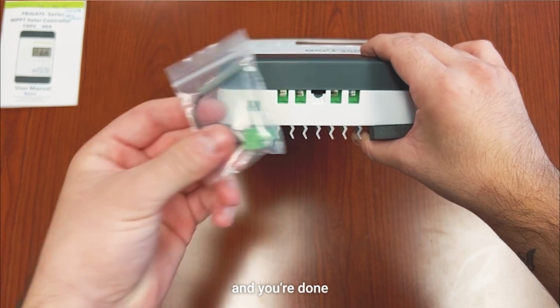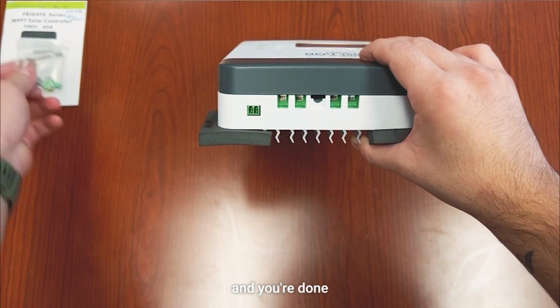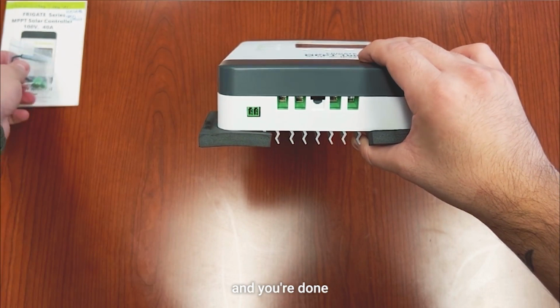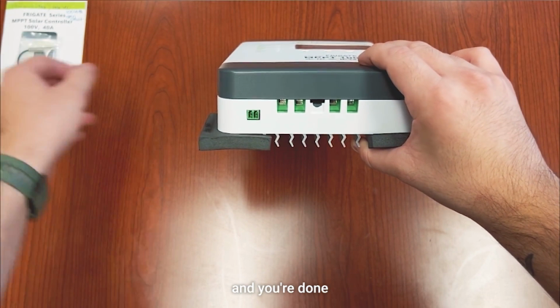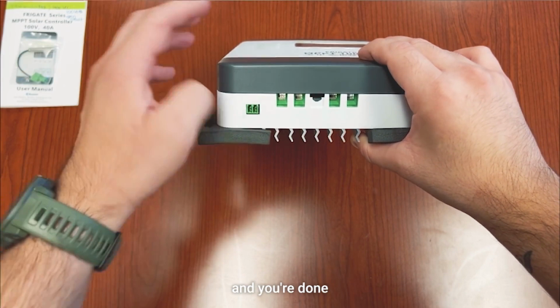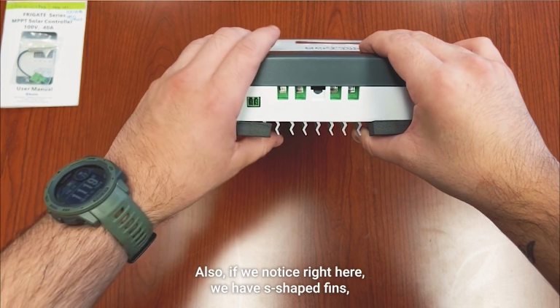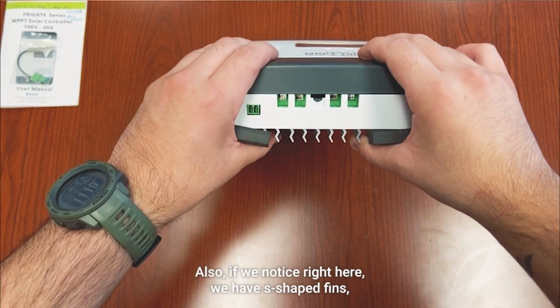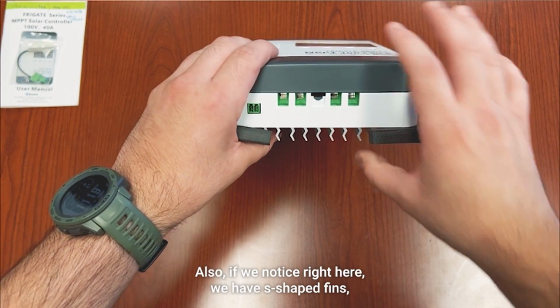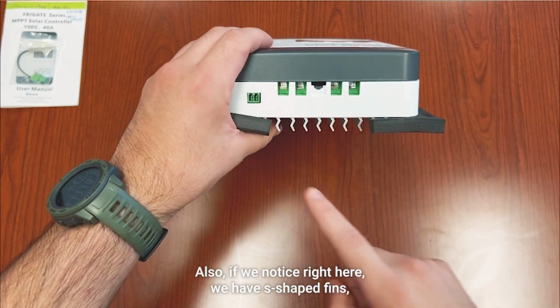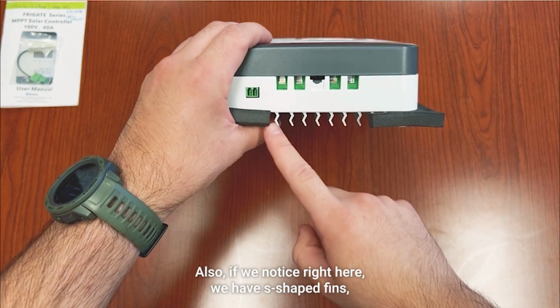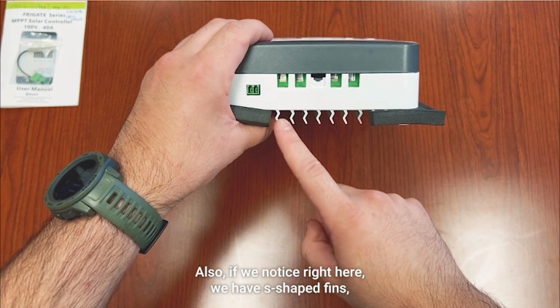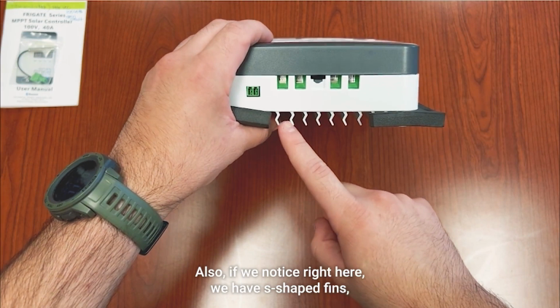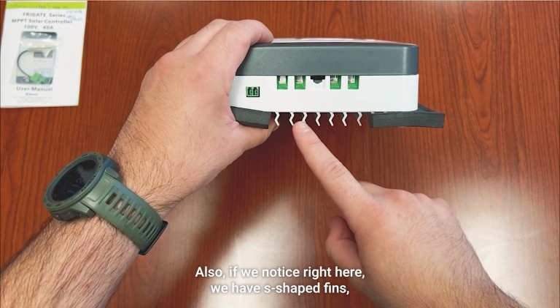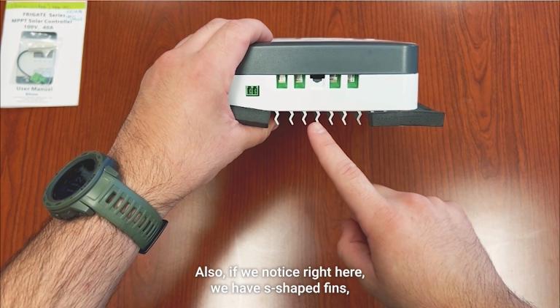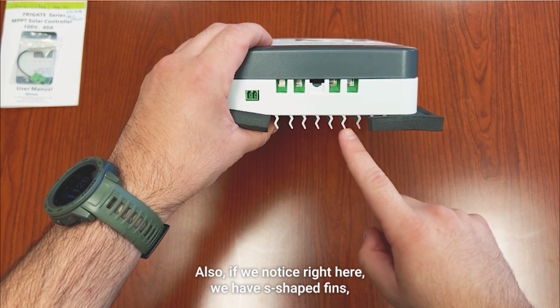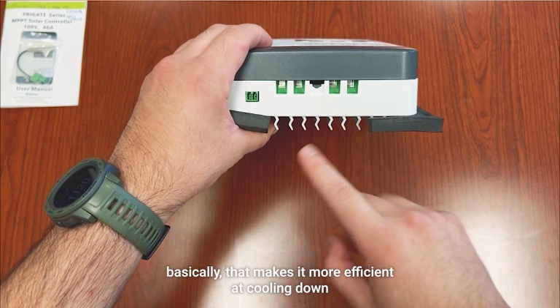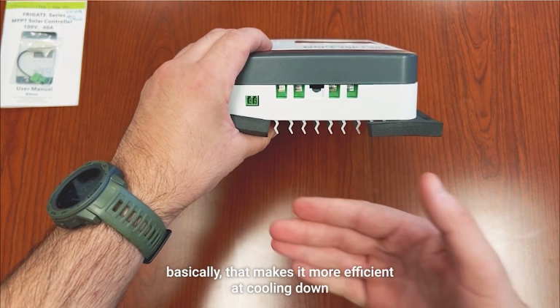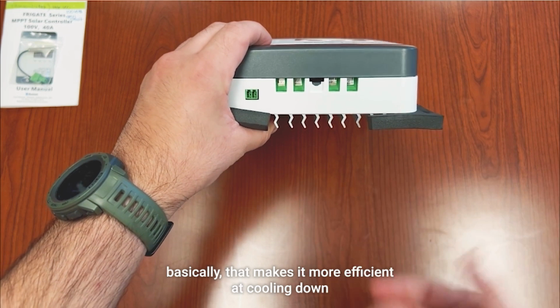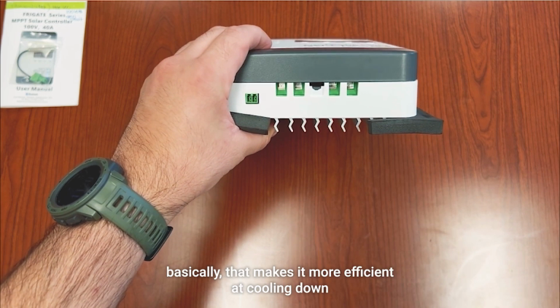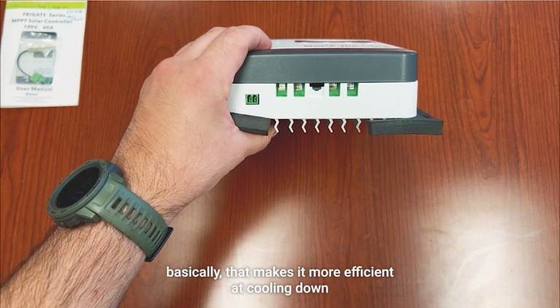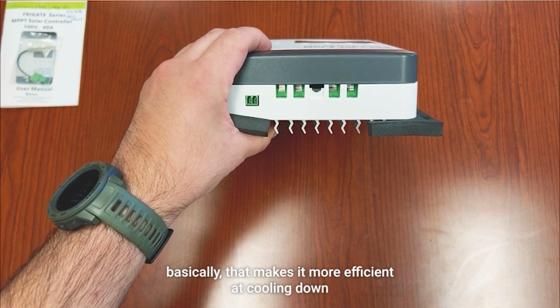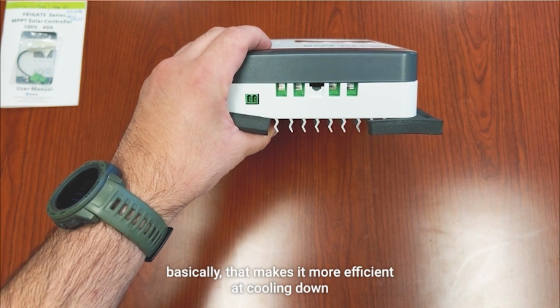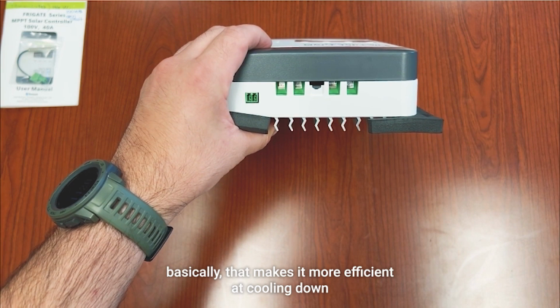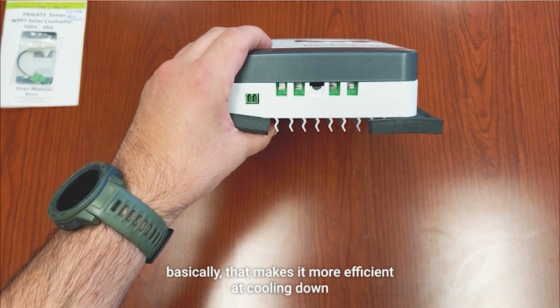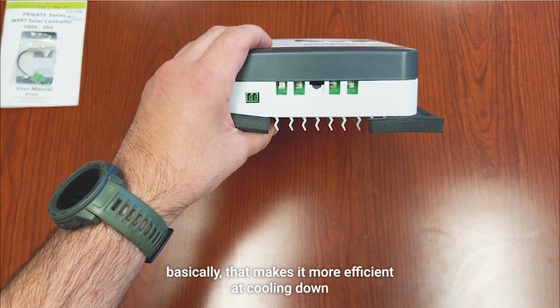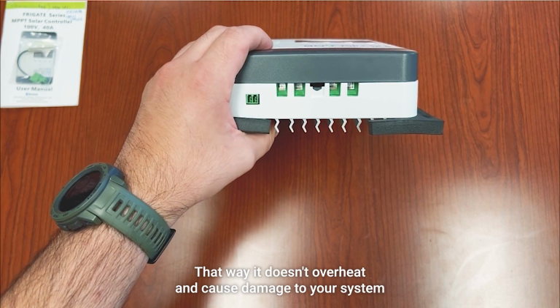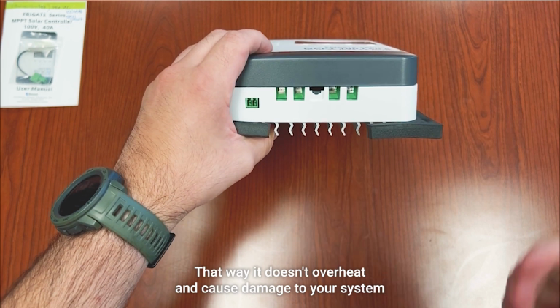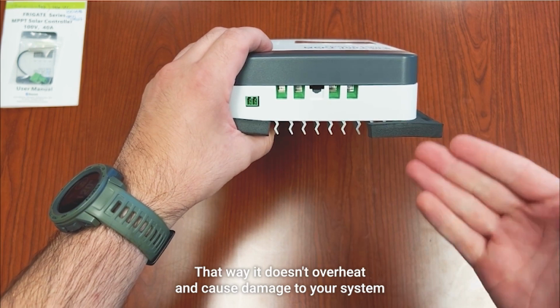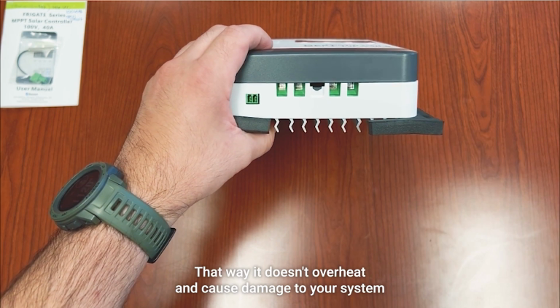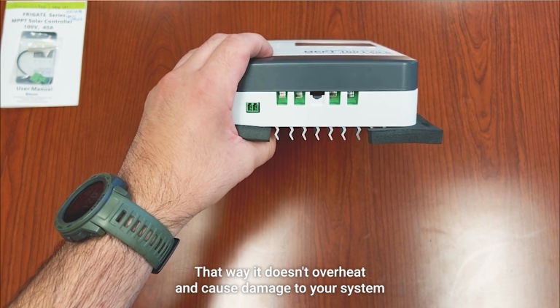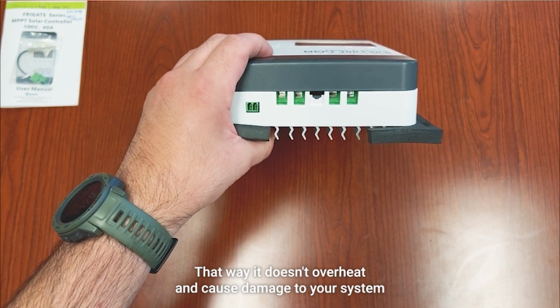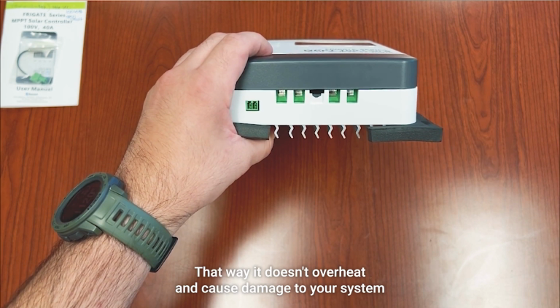Right here is where your battery temperature sensor plugs in — just plug it in right there and you're done. Also, notice these S-shaped fins, which make it more efficient at cooling down so it doesn't overheat and cause damage to your system.